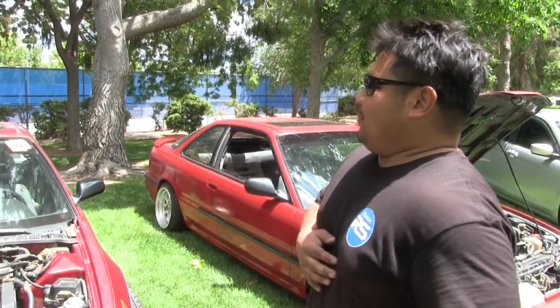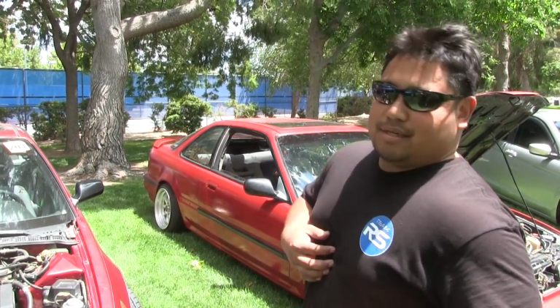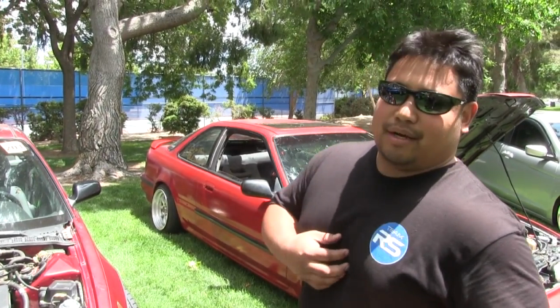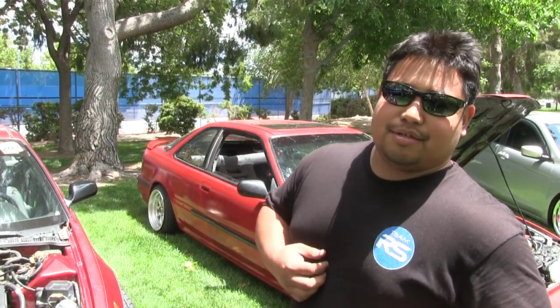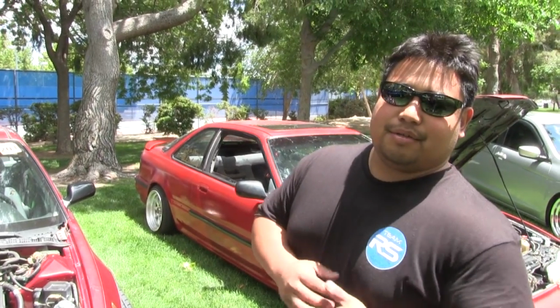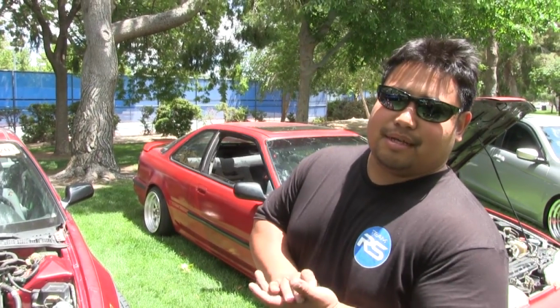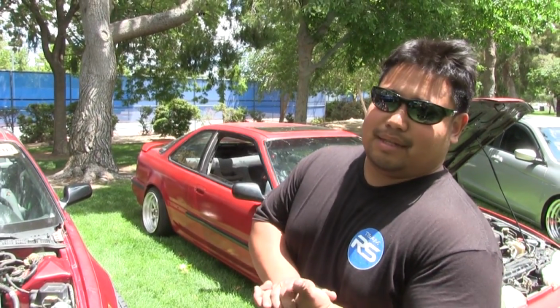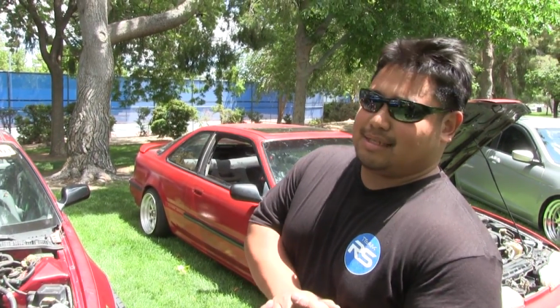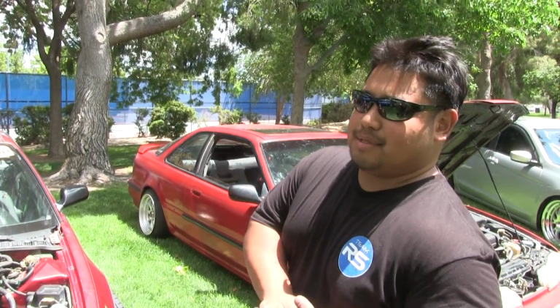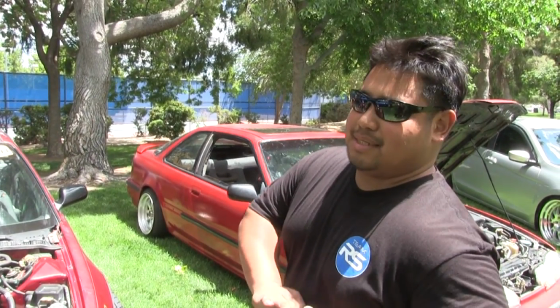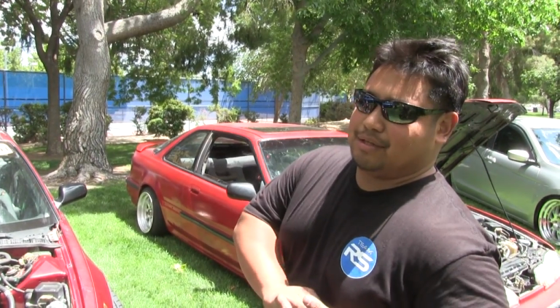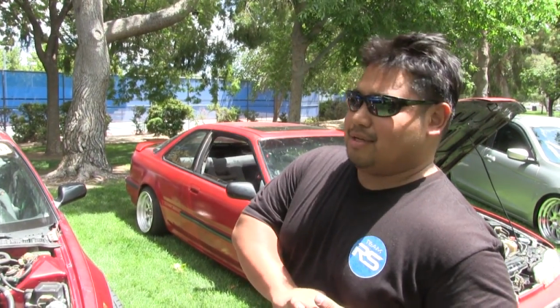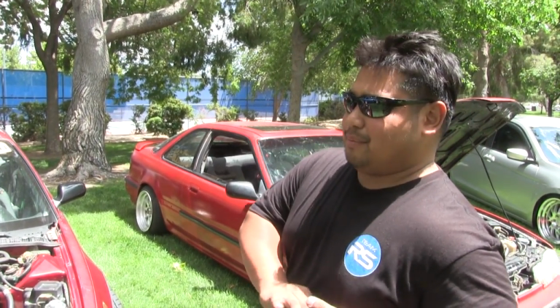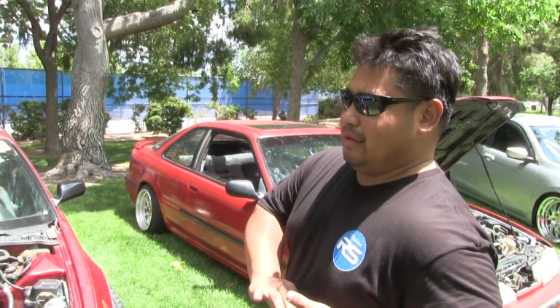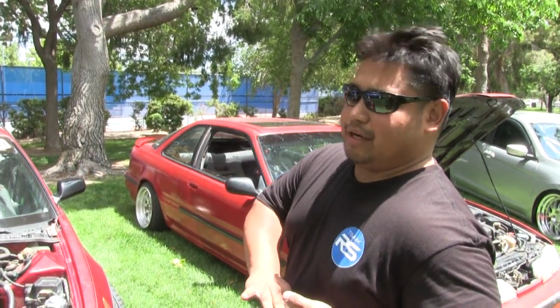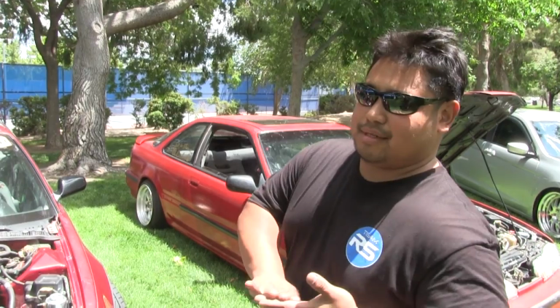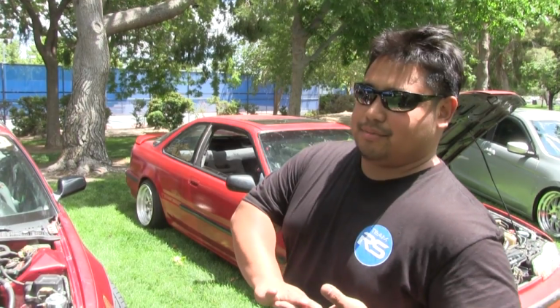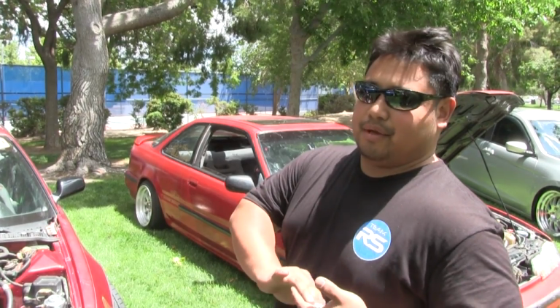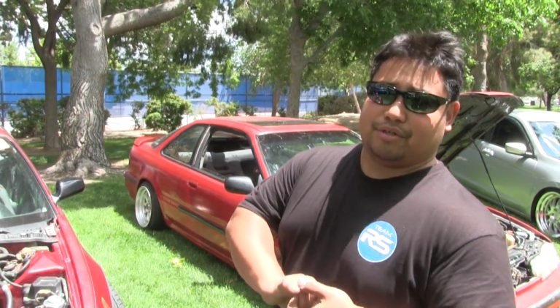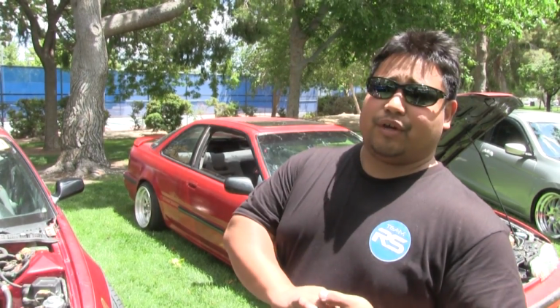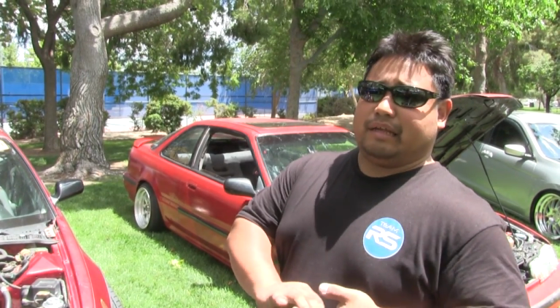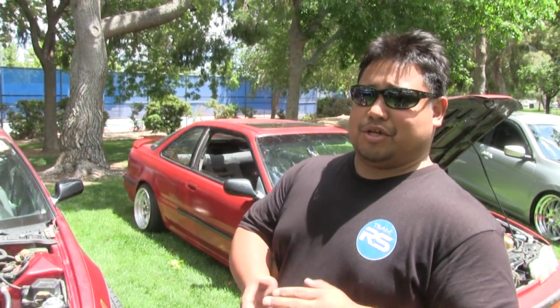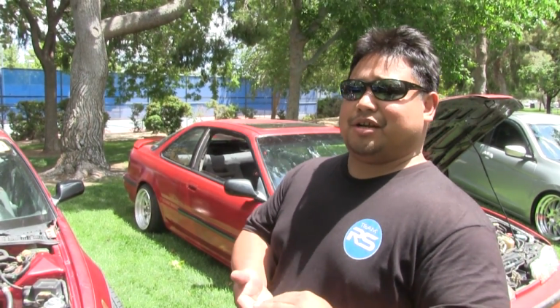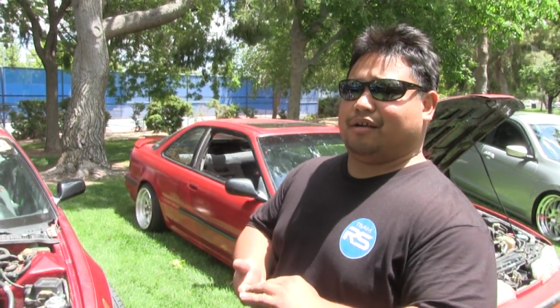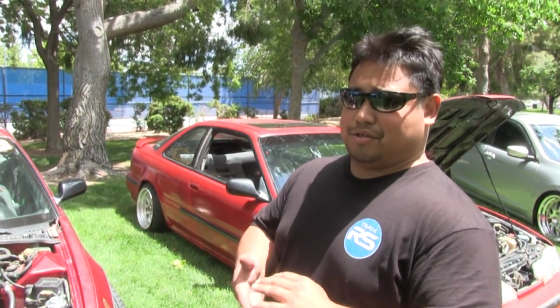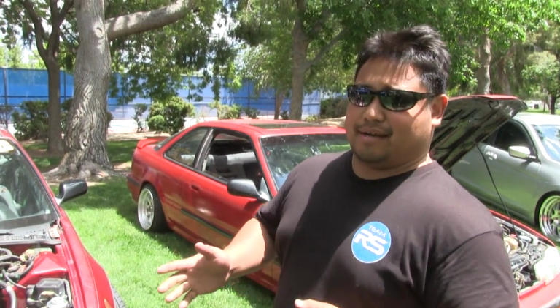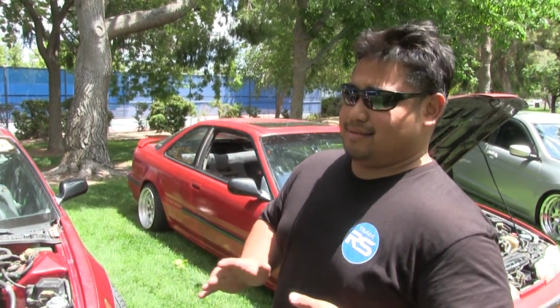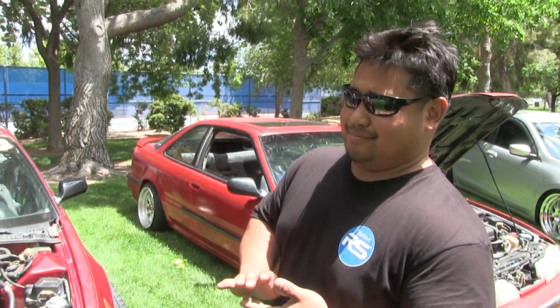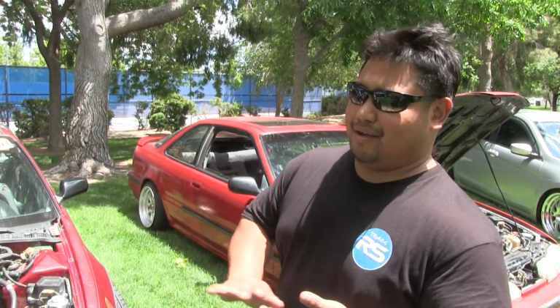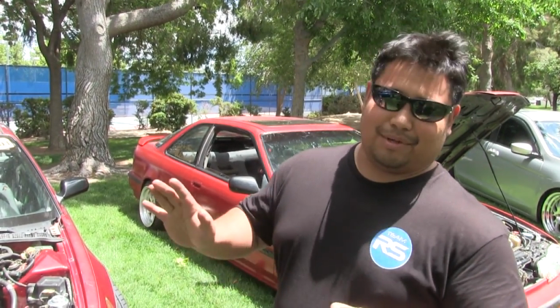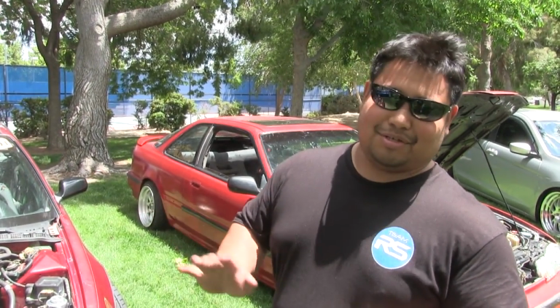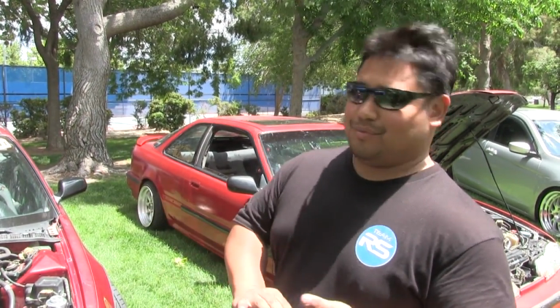I actually brought it here today, and this is going to be the last time it's going to be seen on the streets. From here on out it's going to be on my driveway, on a trailer, and on the track. It's not going to be on the streets anymore.